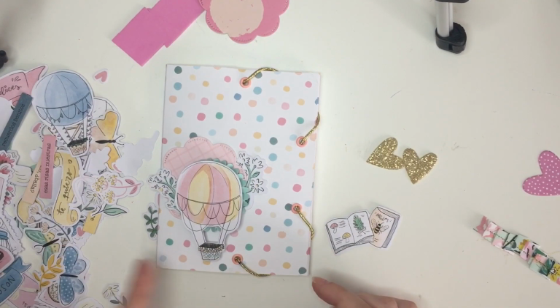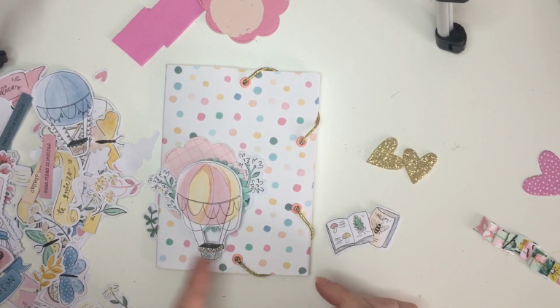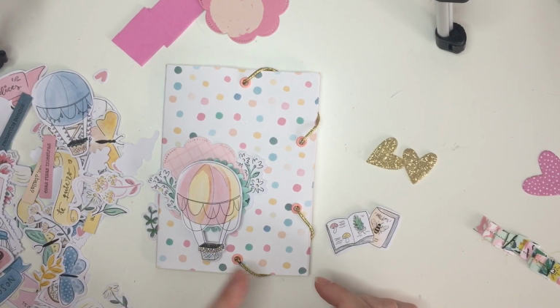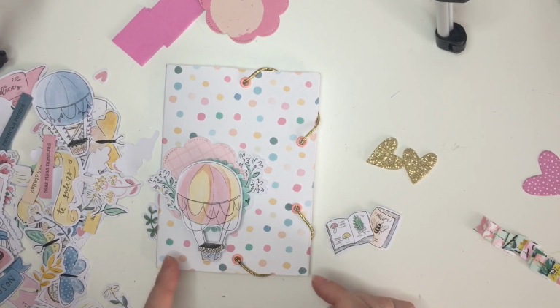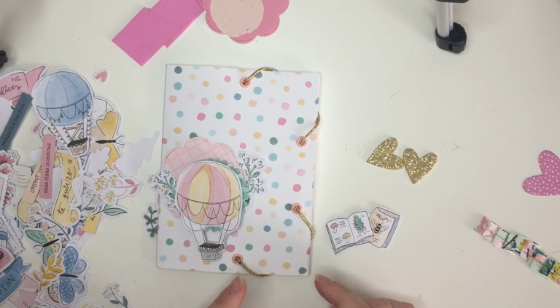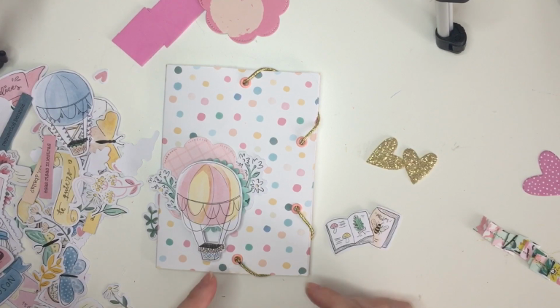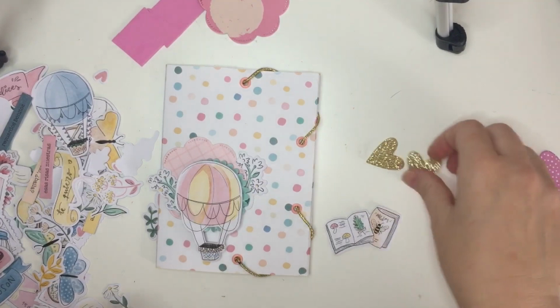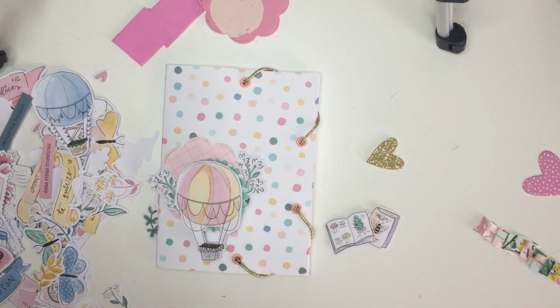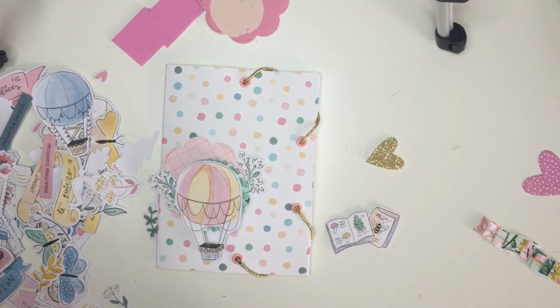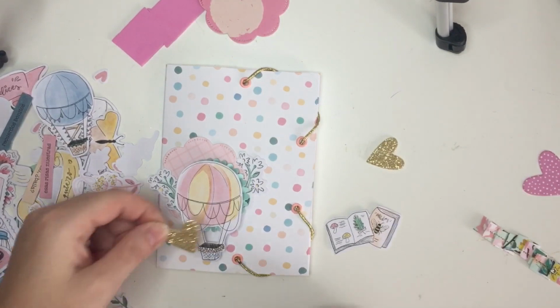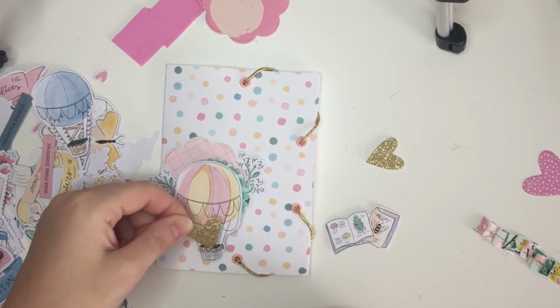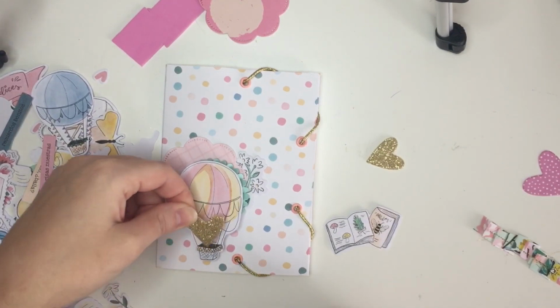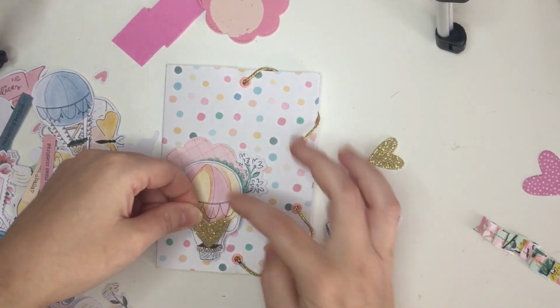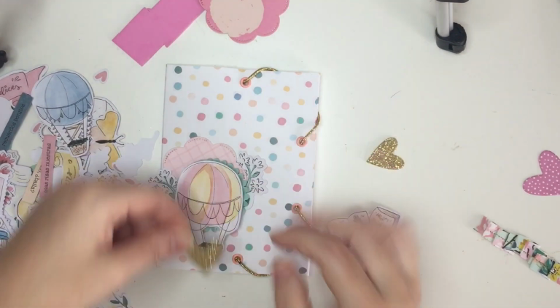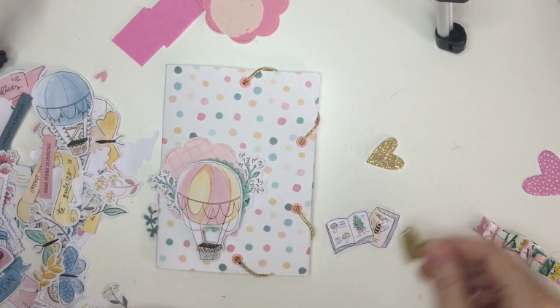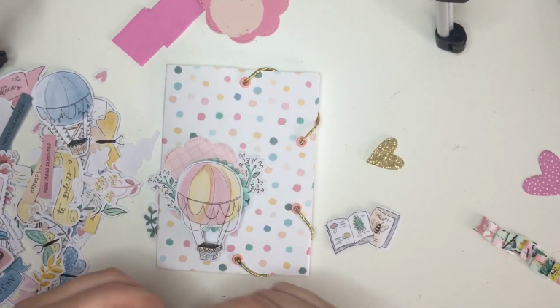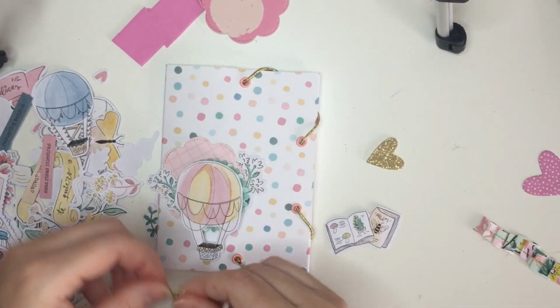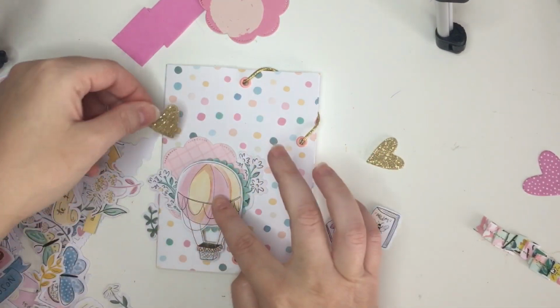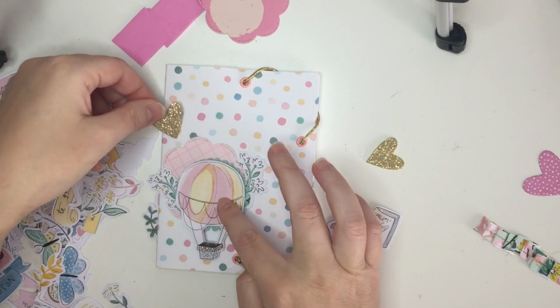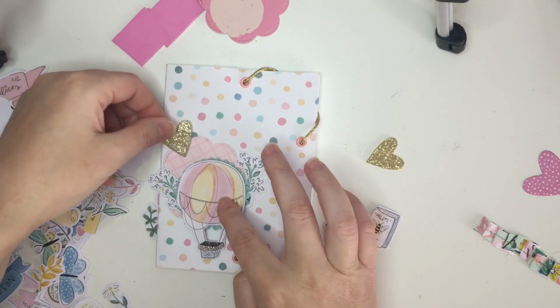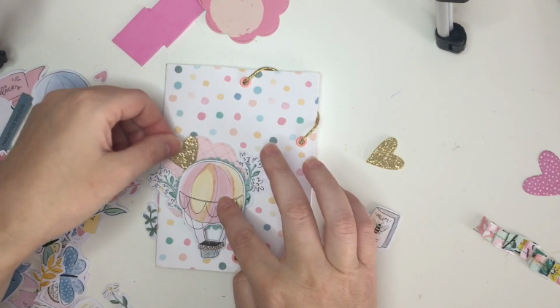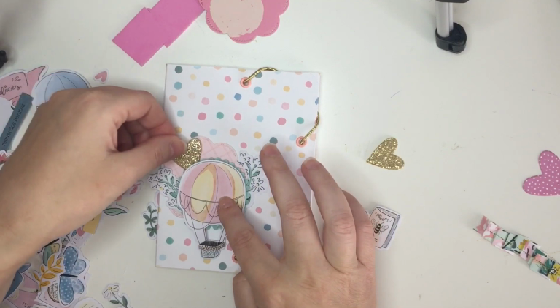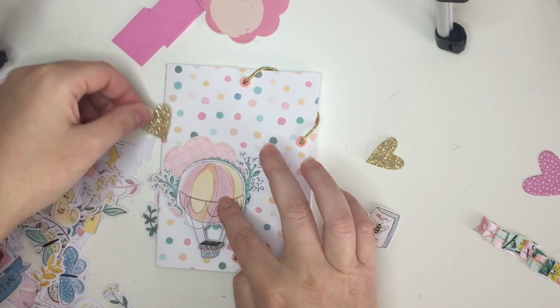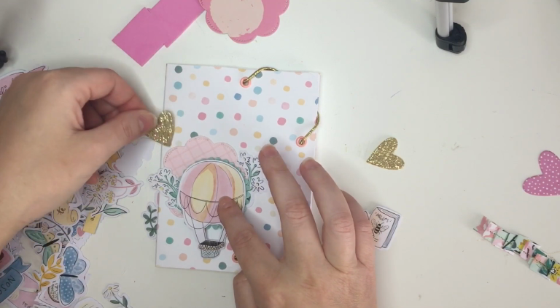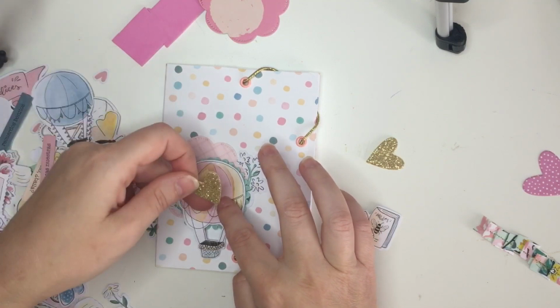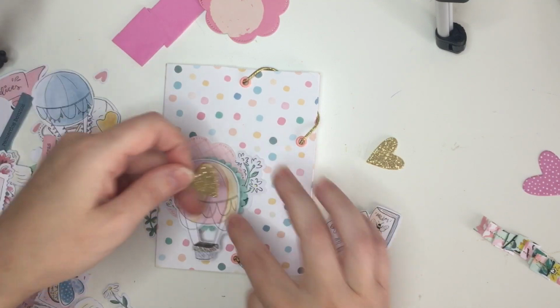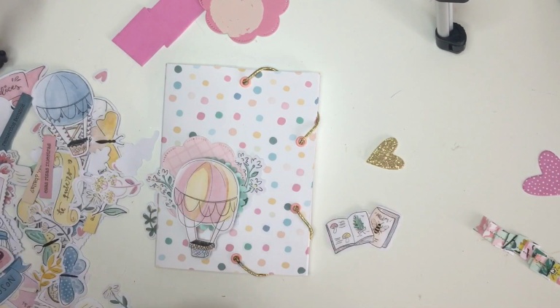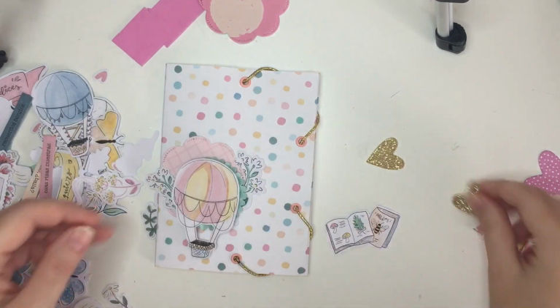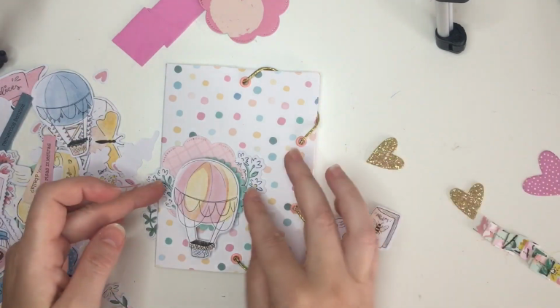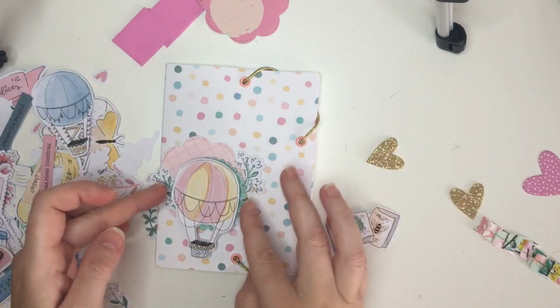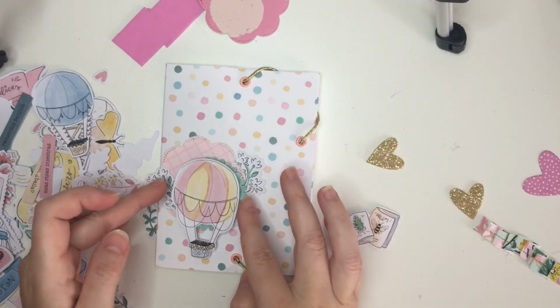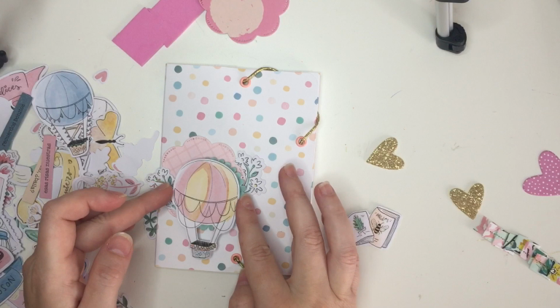Do I still need something in here? I don't think I do — maybe put like a heart, not too big. I can get a smaller one to put inside the basket.